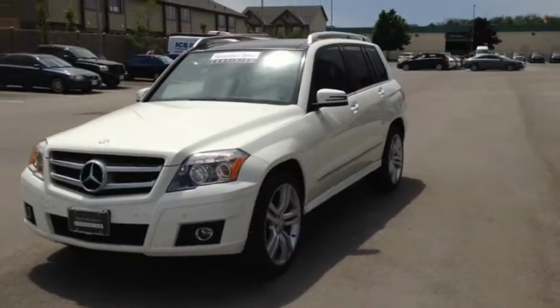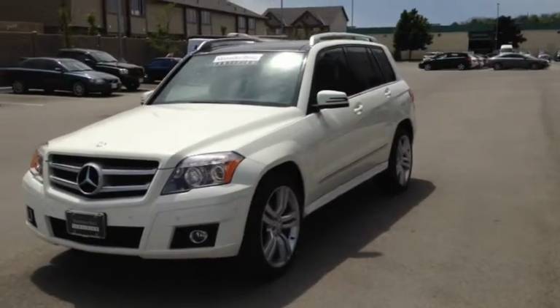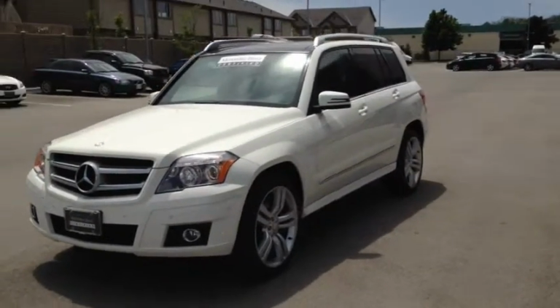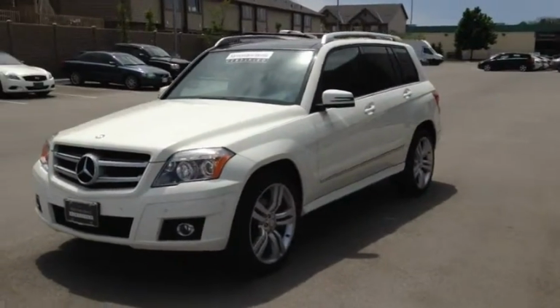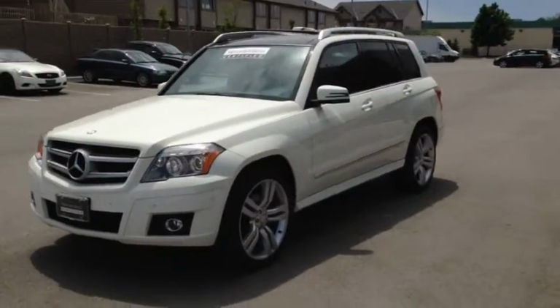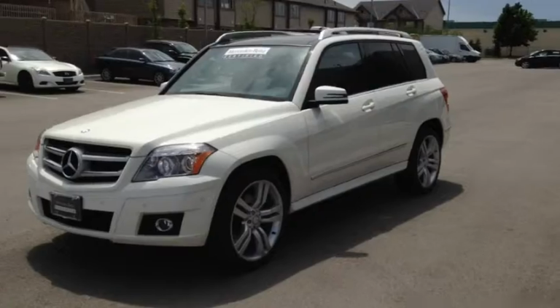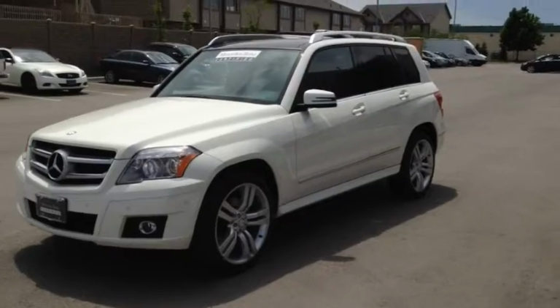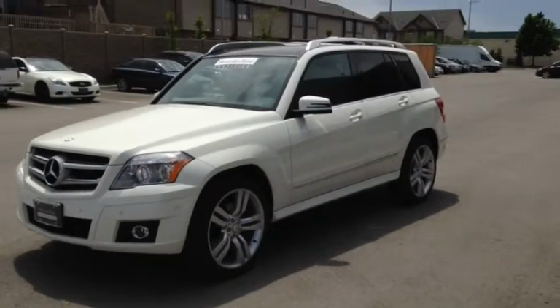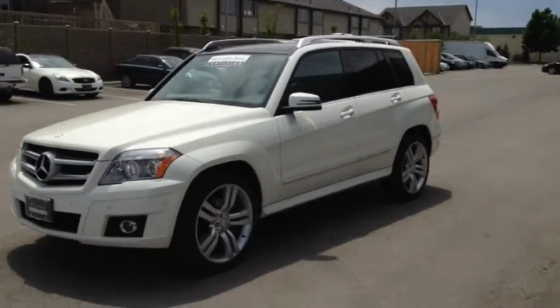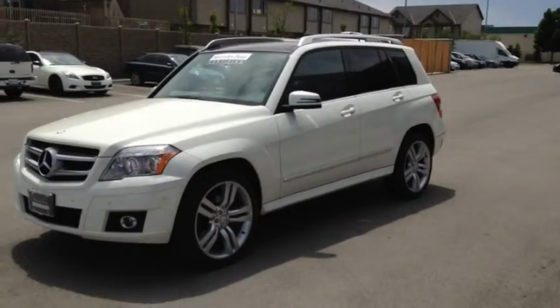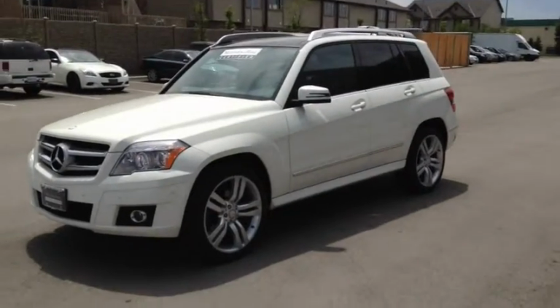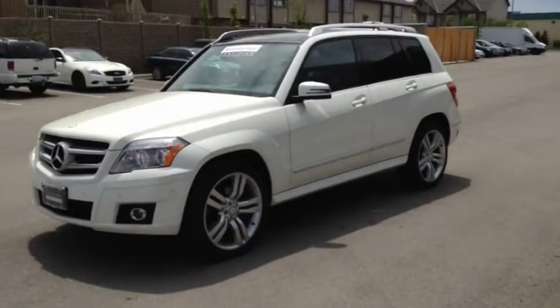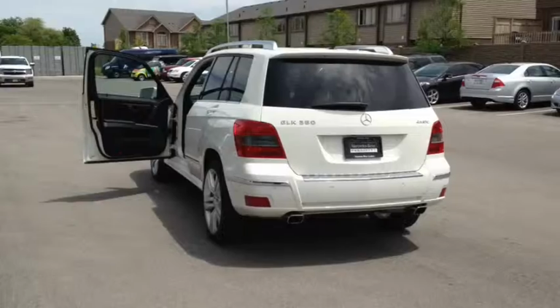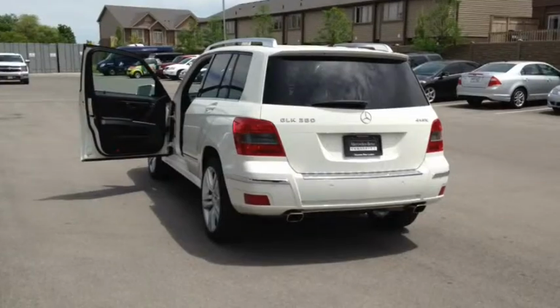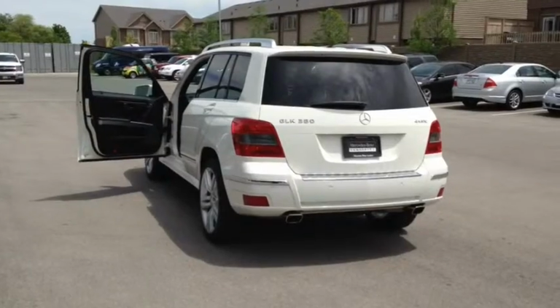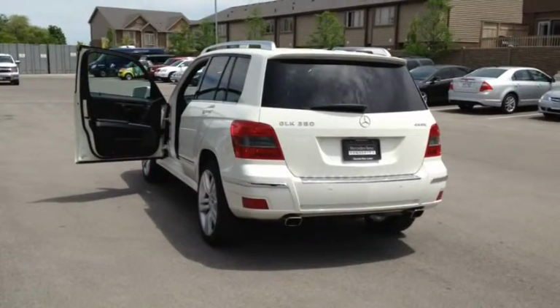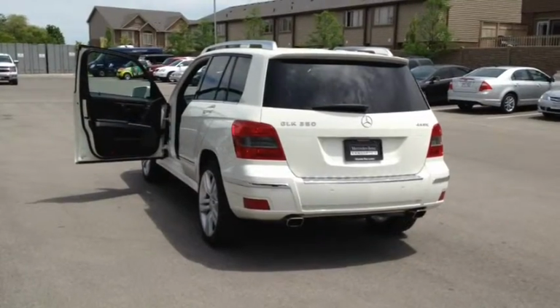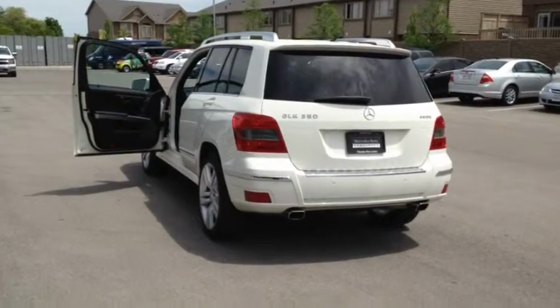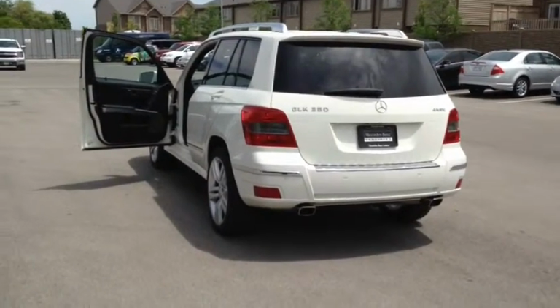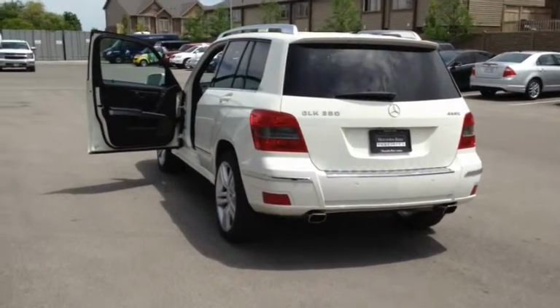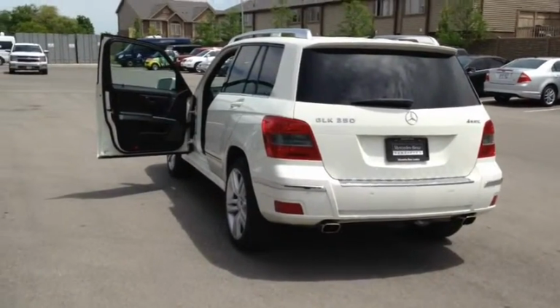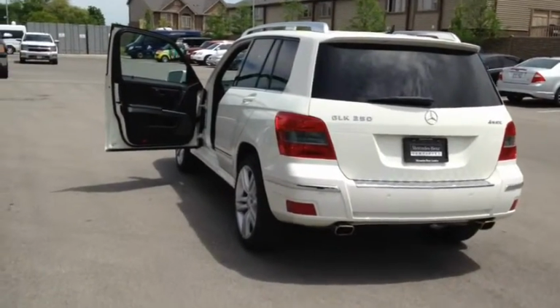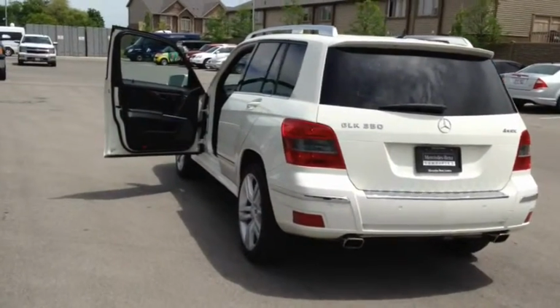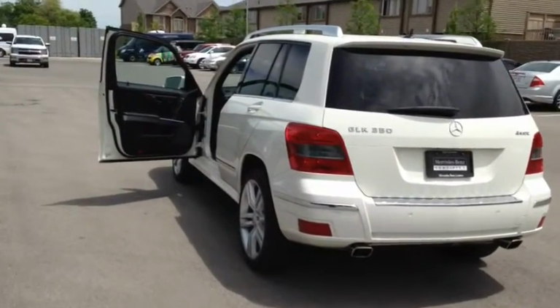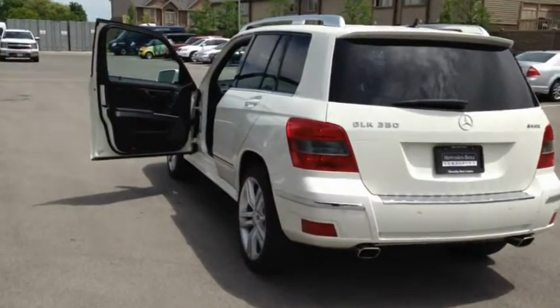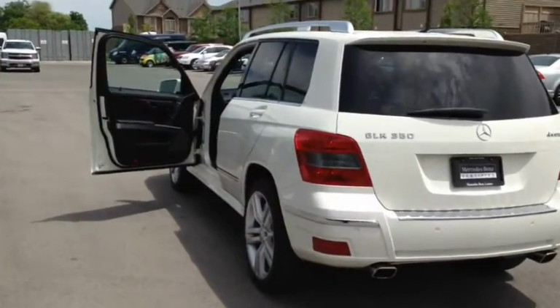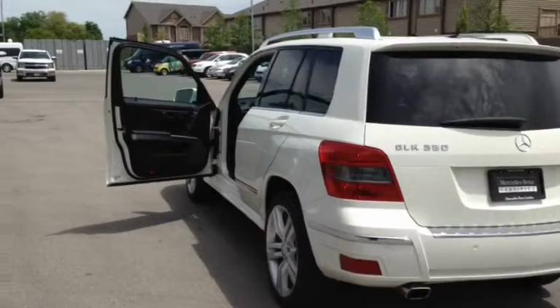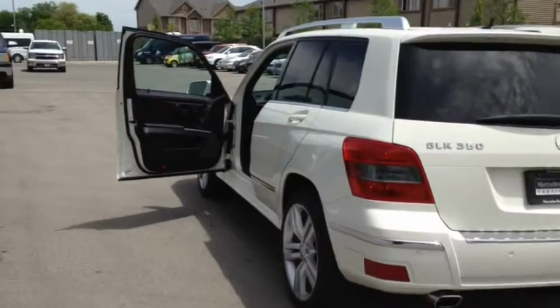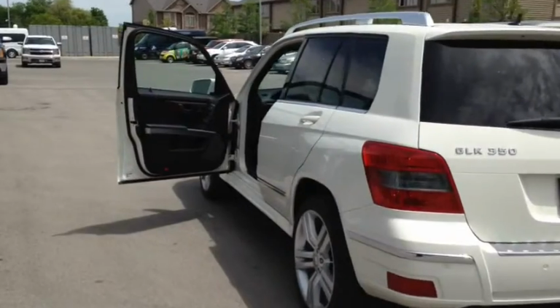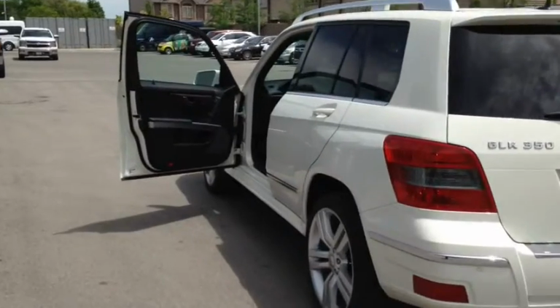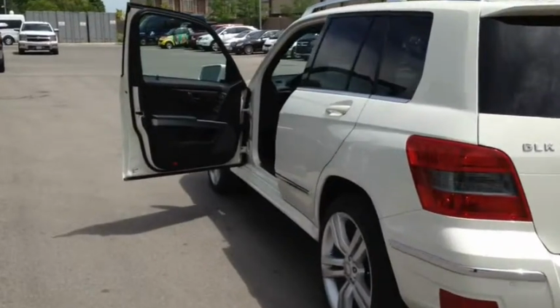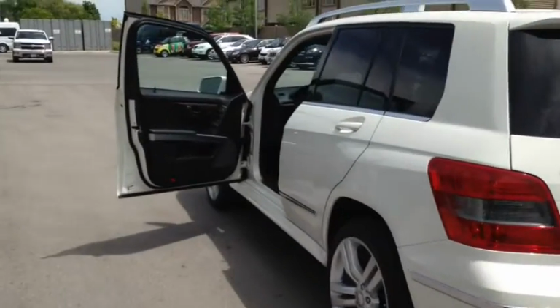This vehicle has a factory exterior color of white. This is a local London vehicle and comes with a clean CarProof report.